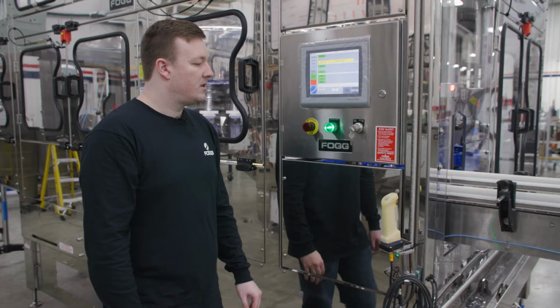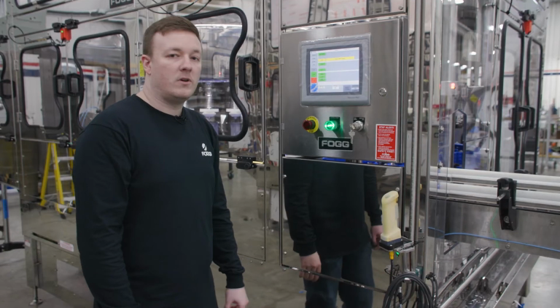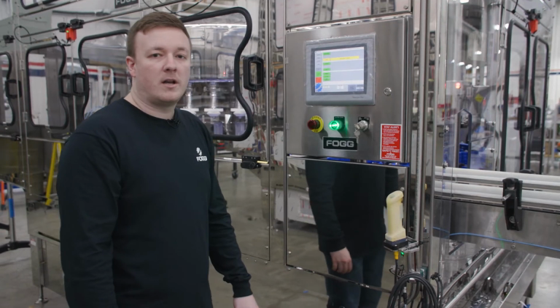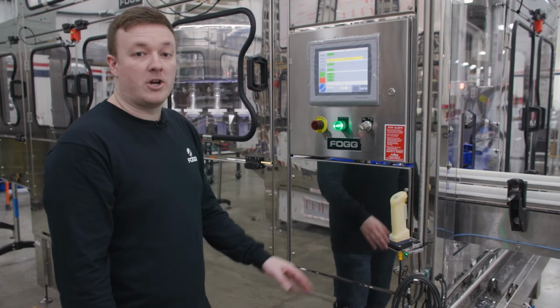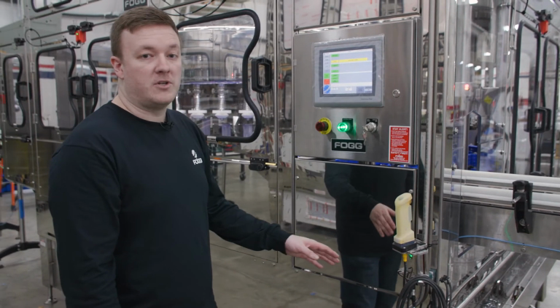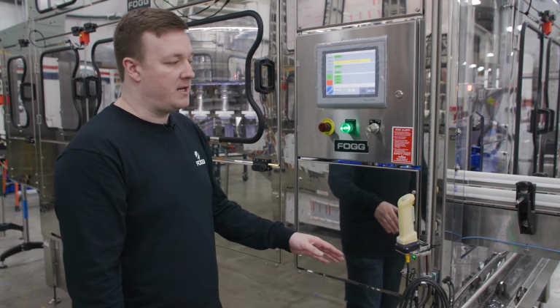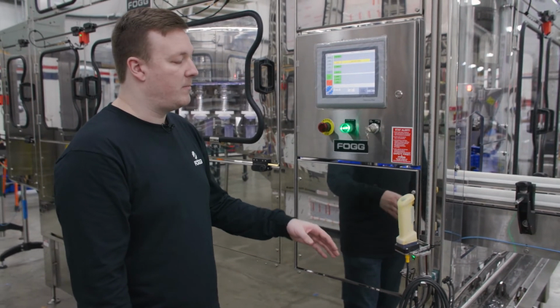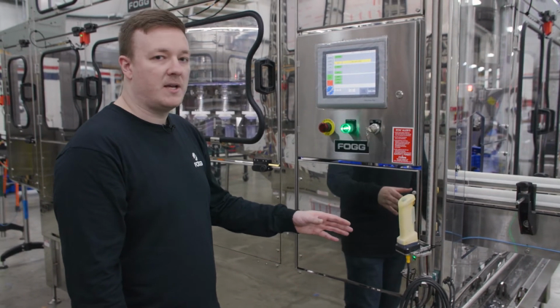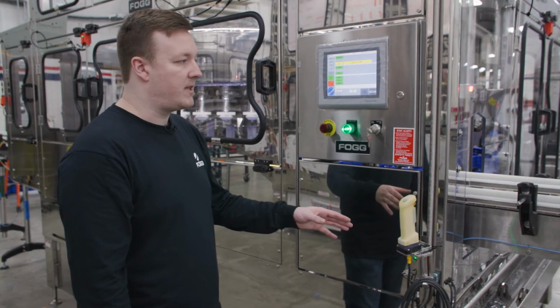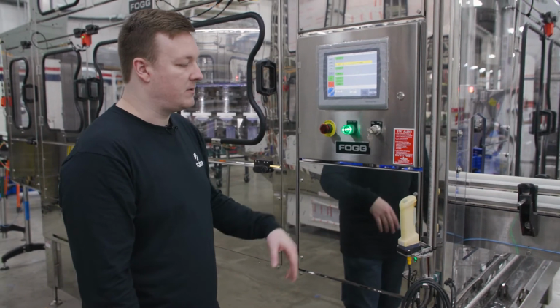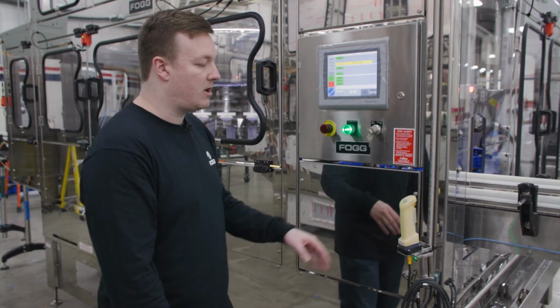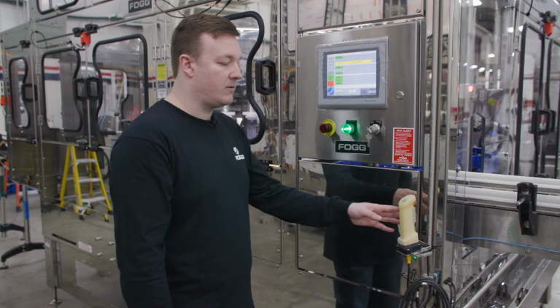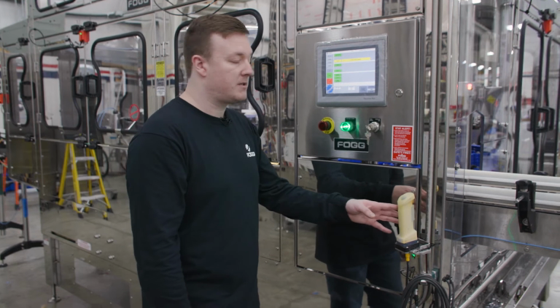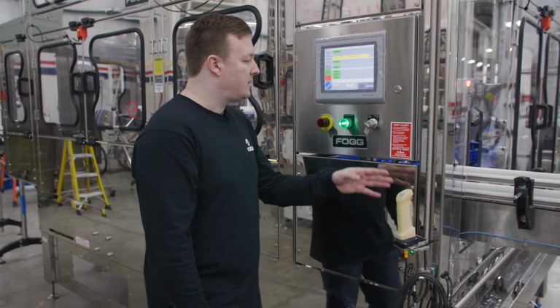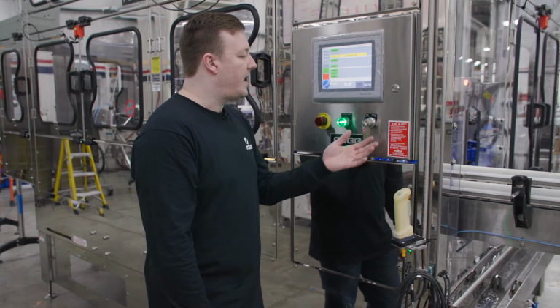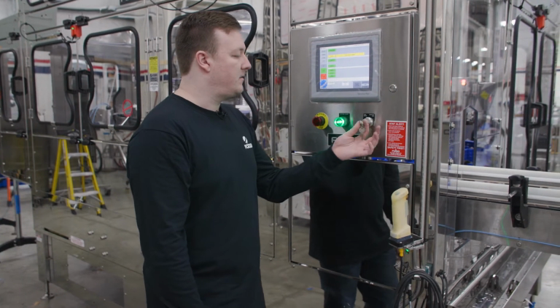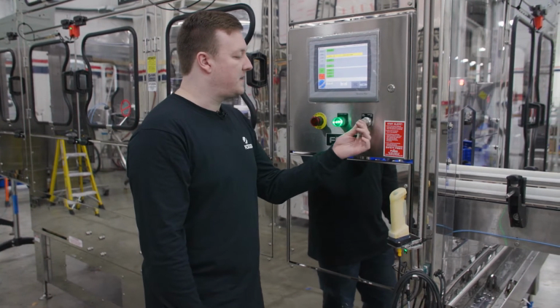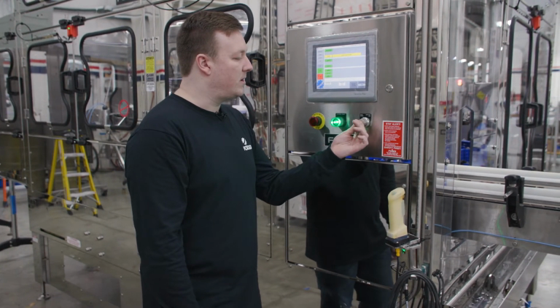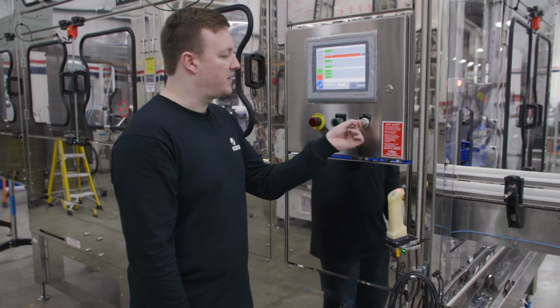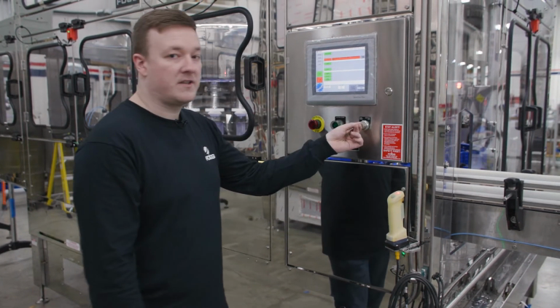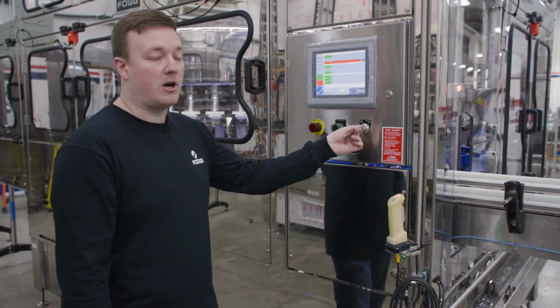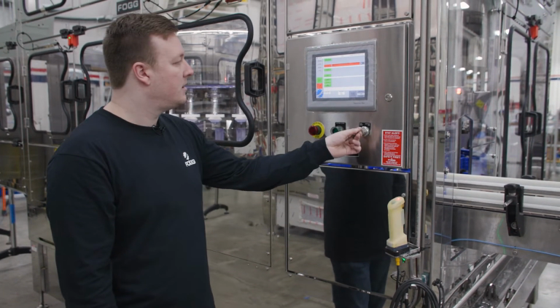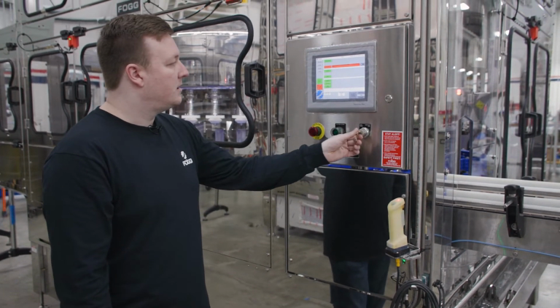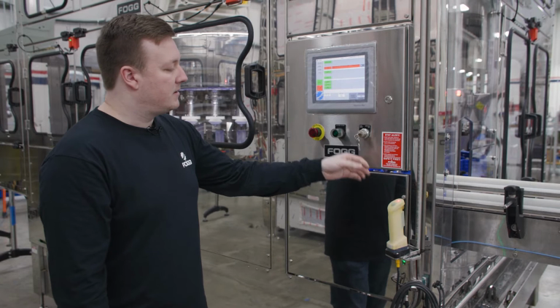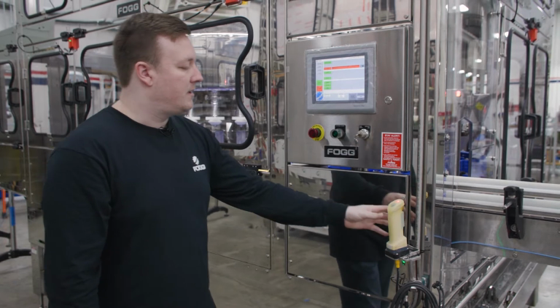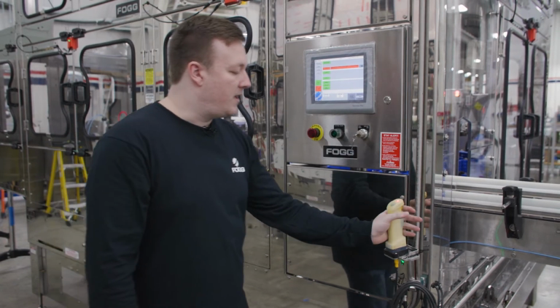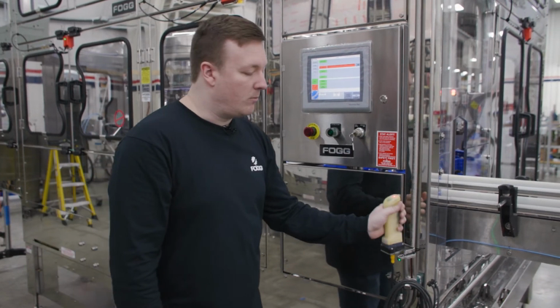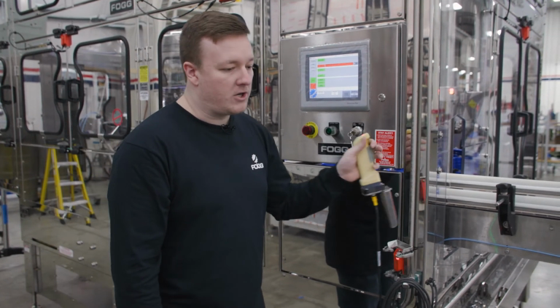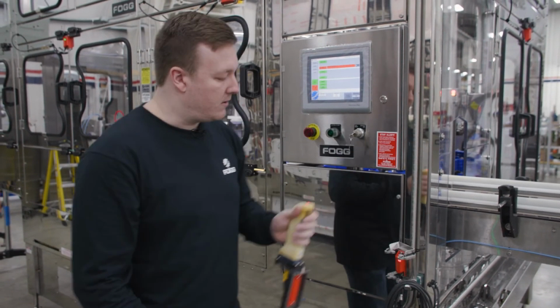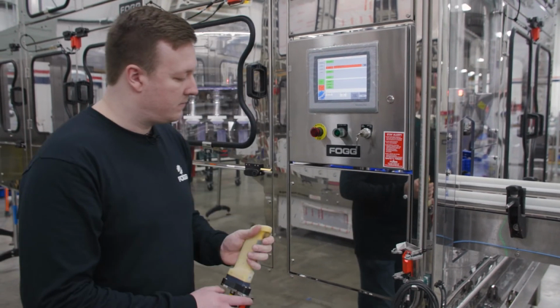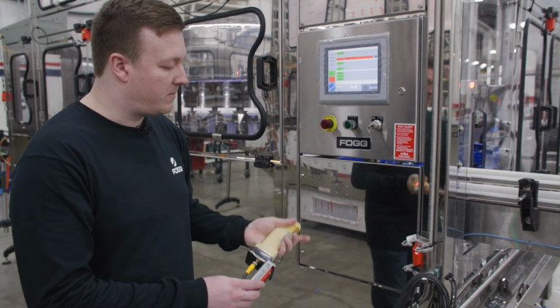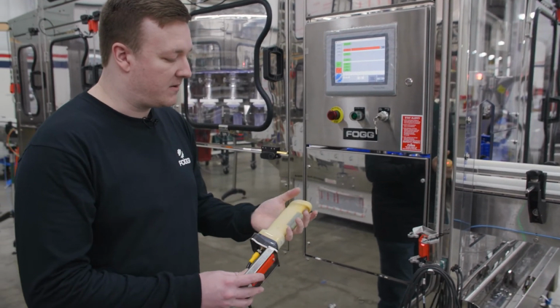So if you ever want to jog the machine, one of the best ways to do that is to use the jog handle switch. To do that, you take this key switch, put it to service jog, and then you can remove your jog handle from its housing.